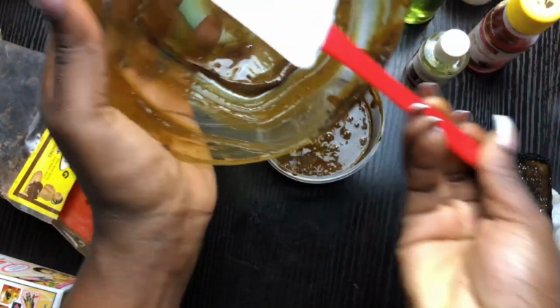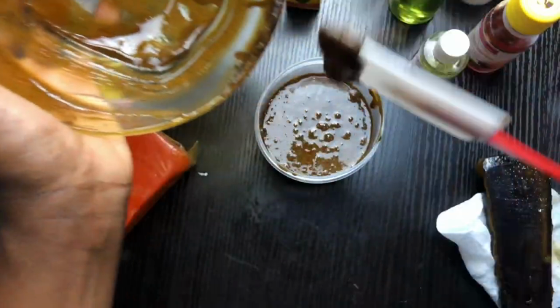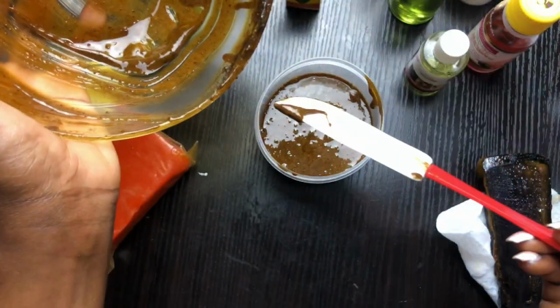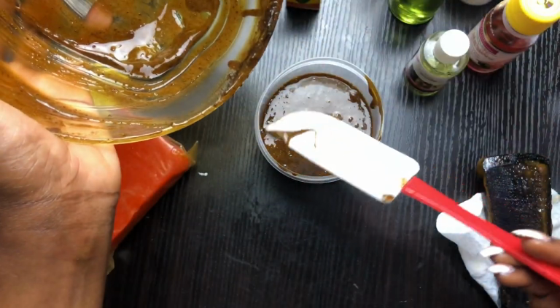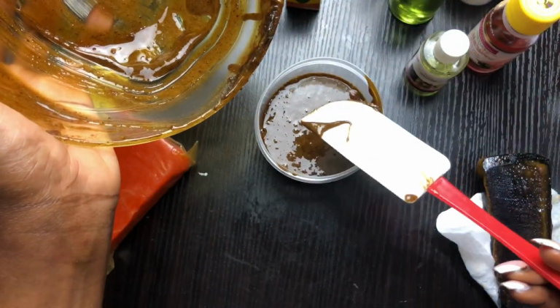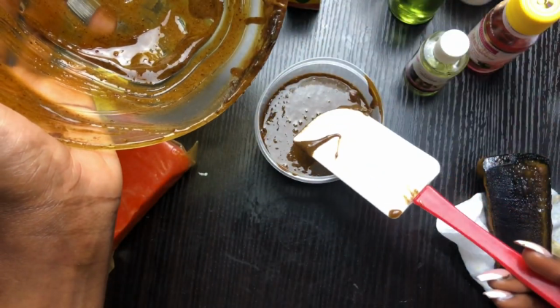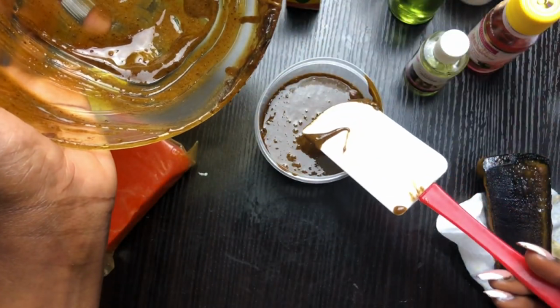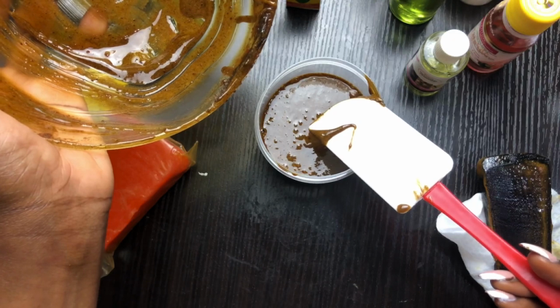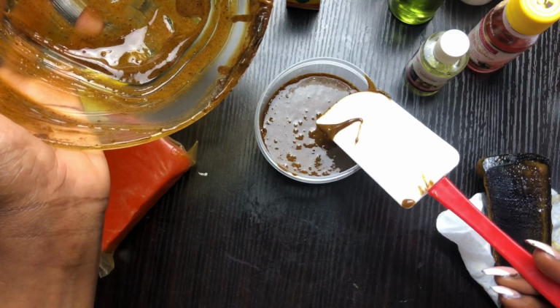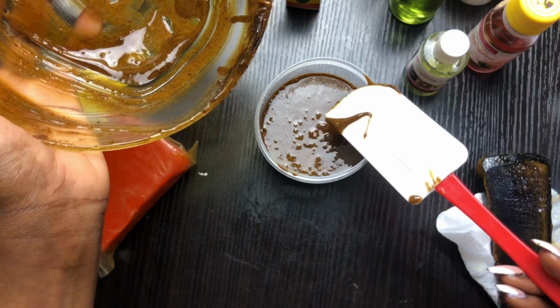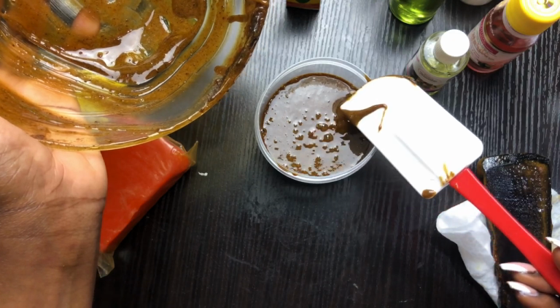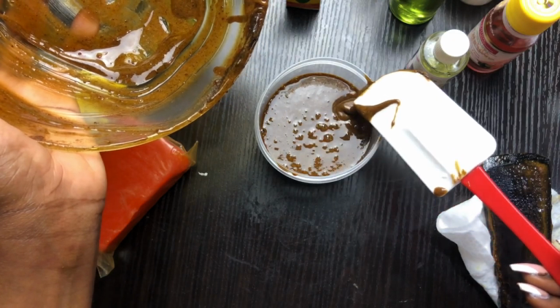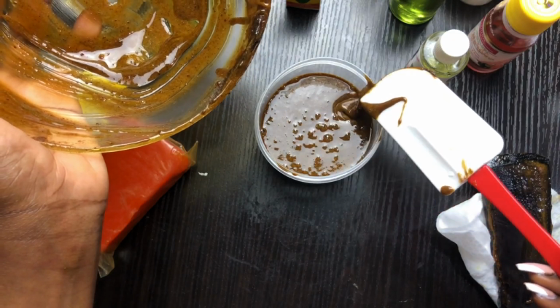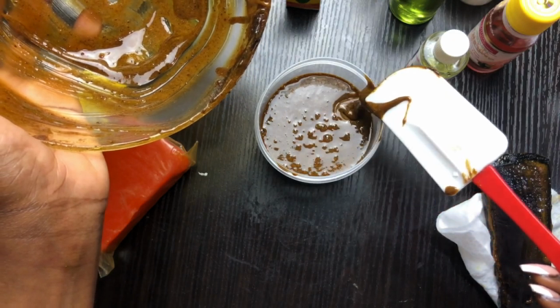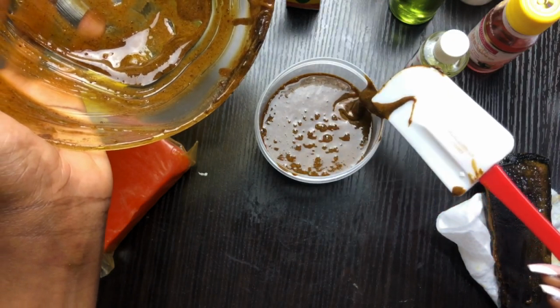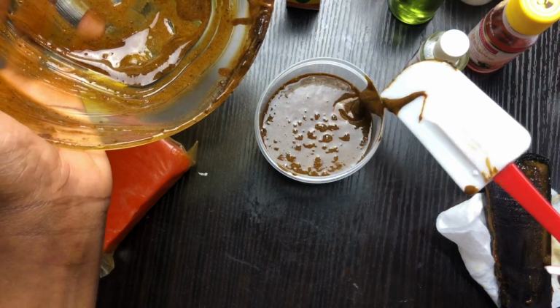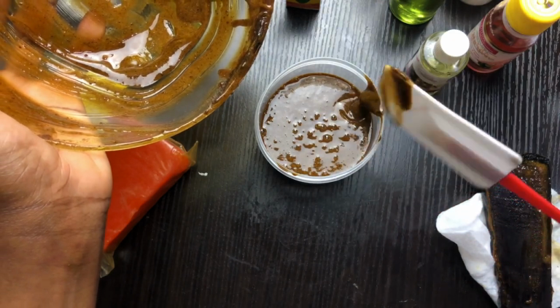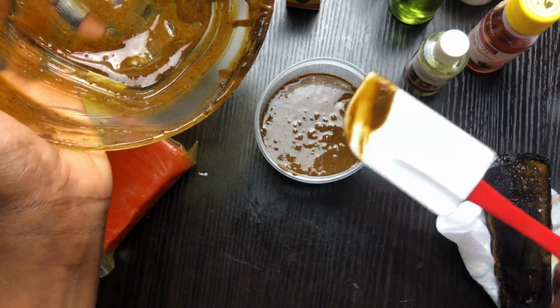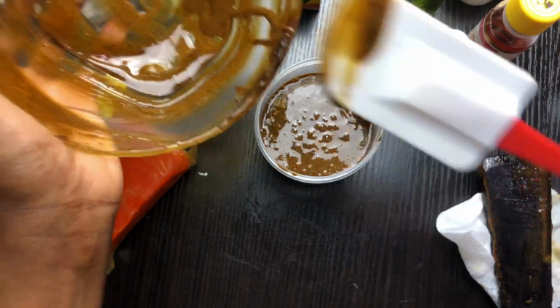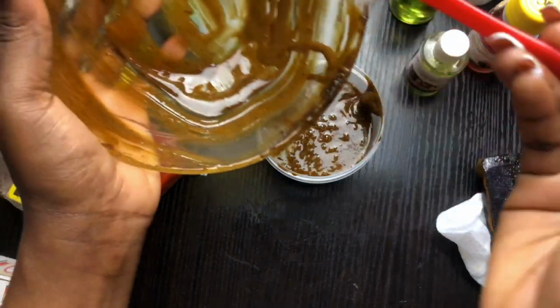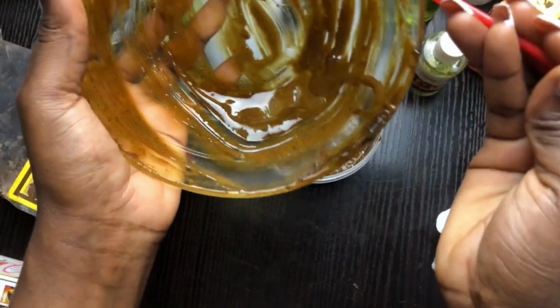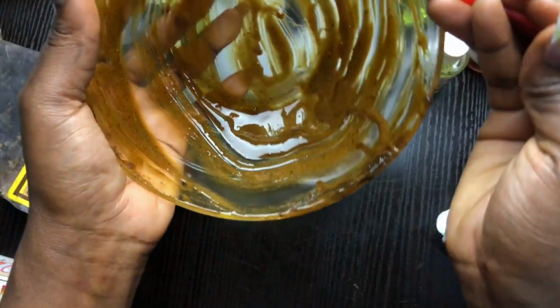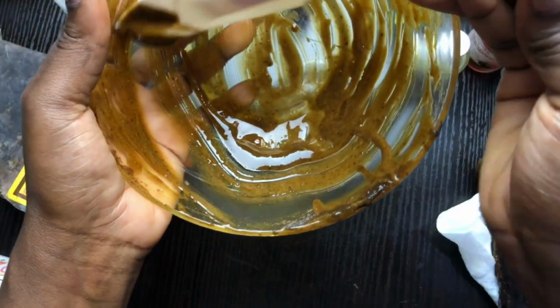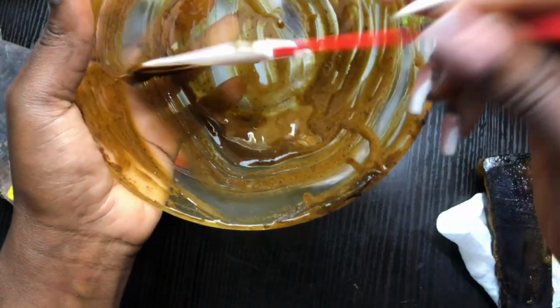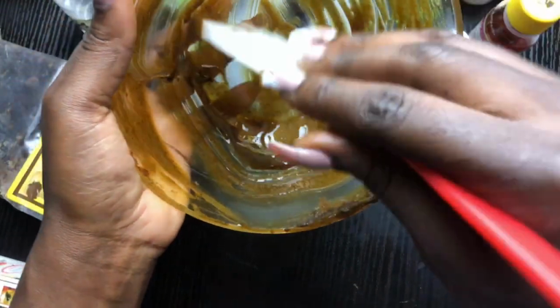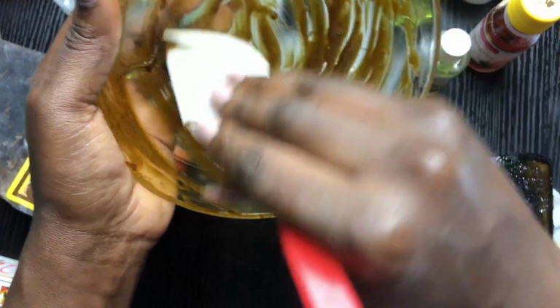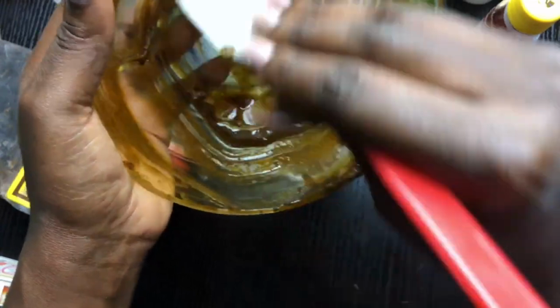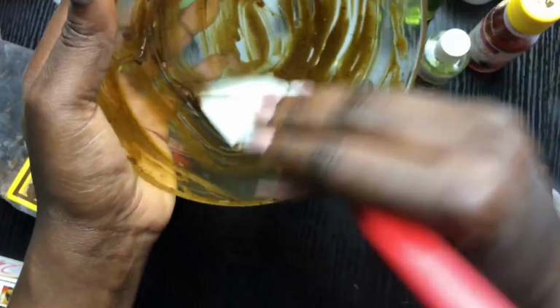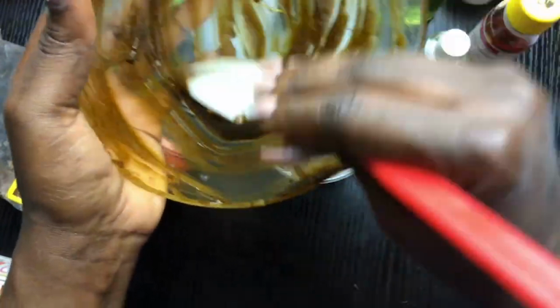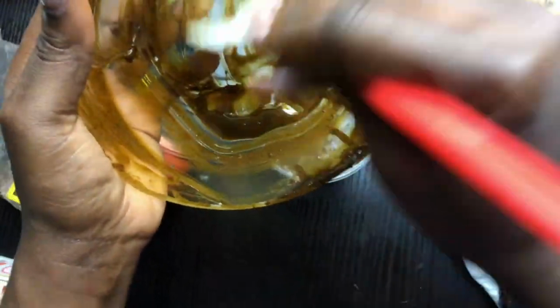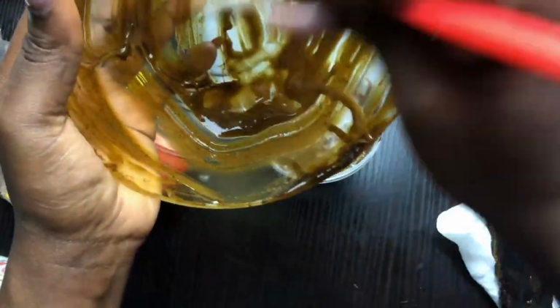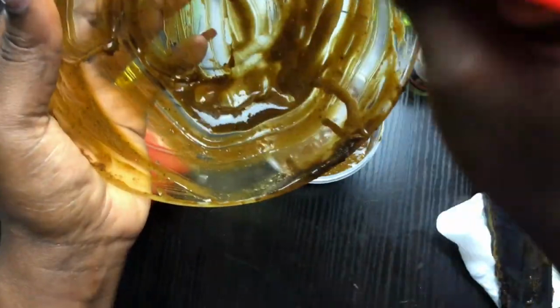Too much liquid makes your soap very soft — it's not like soap, it's like a wash. So reduce the oils and increase your soap base.